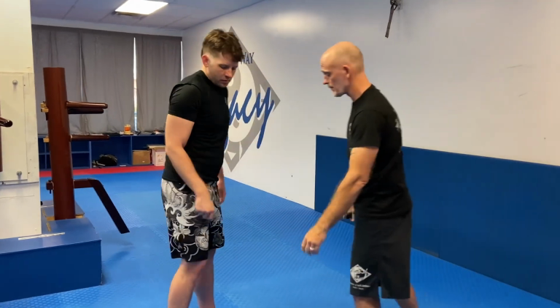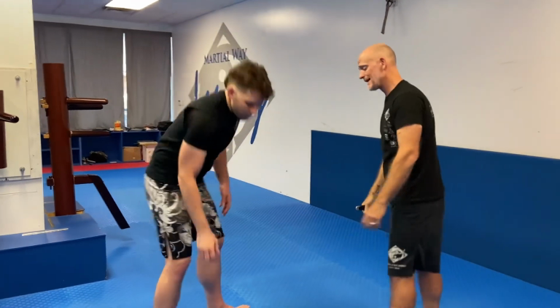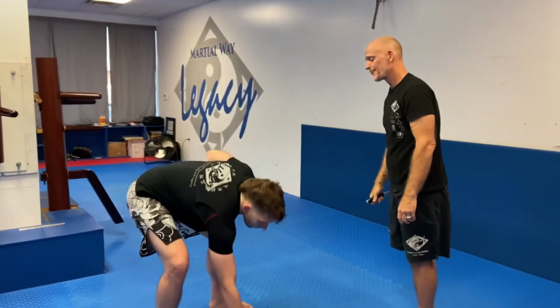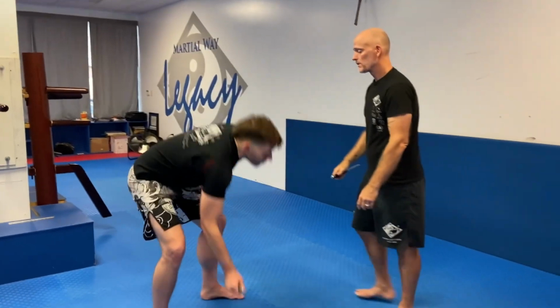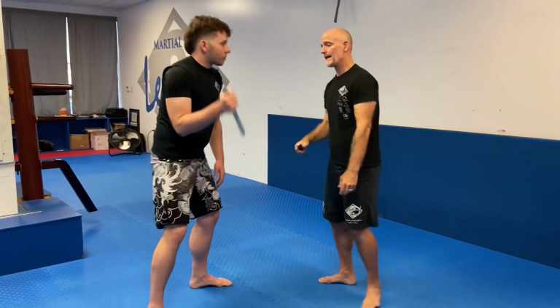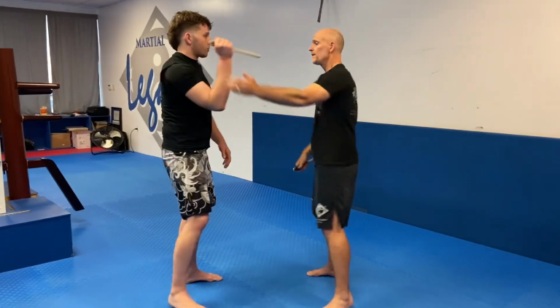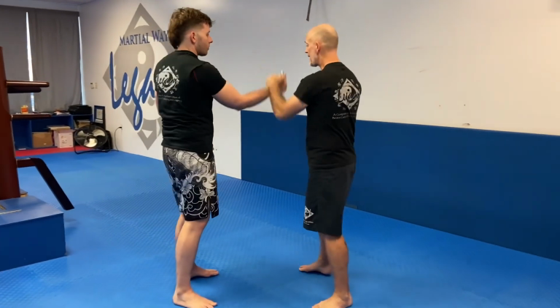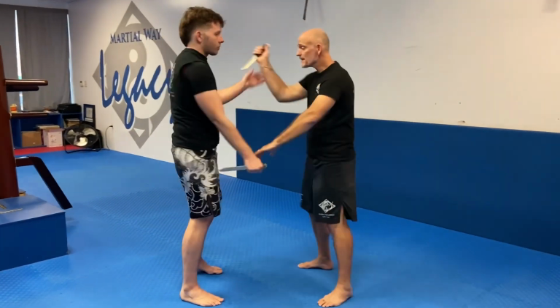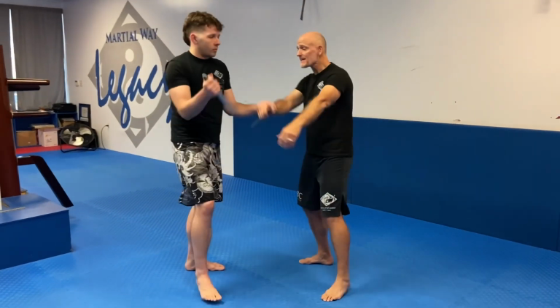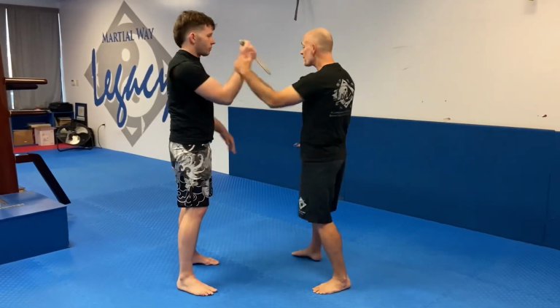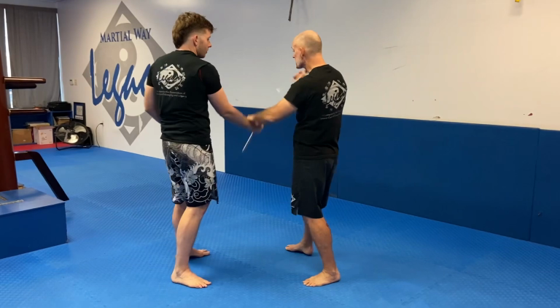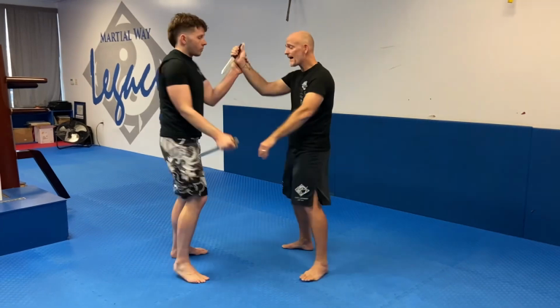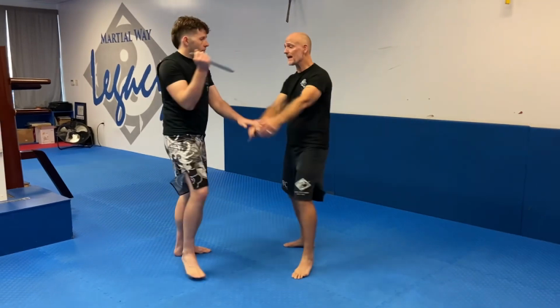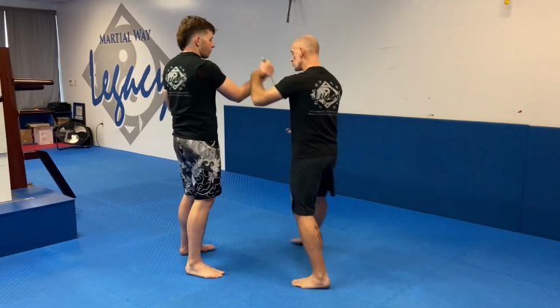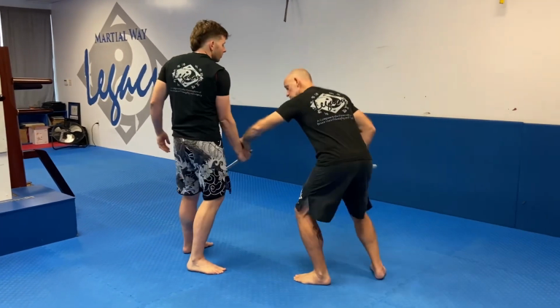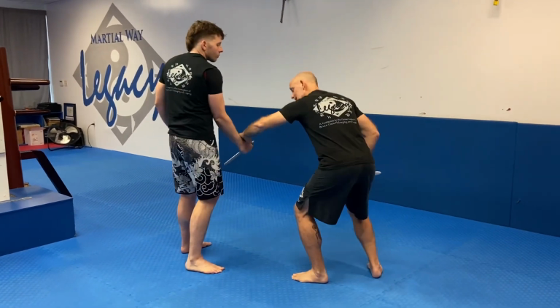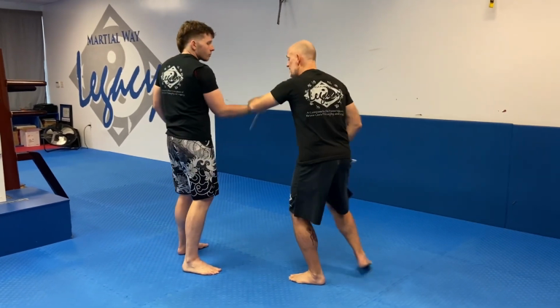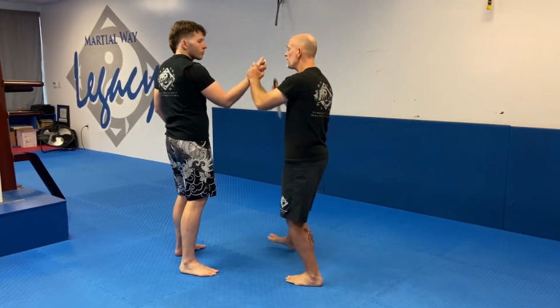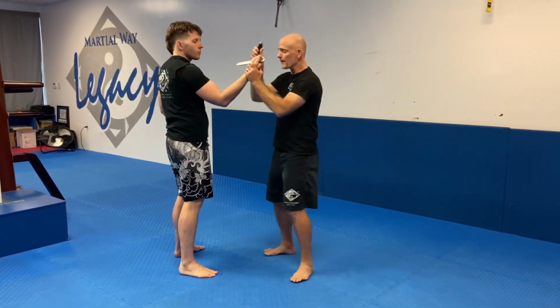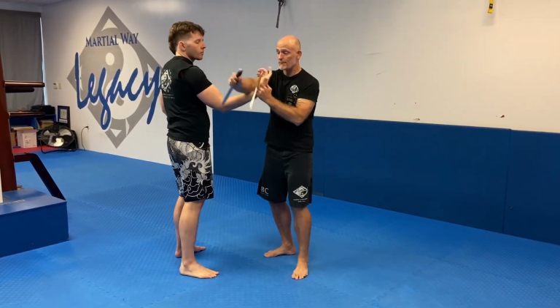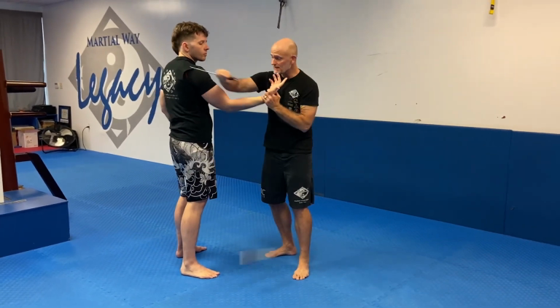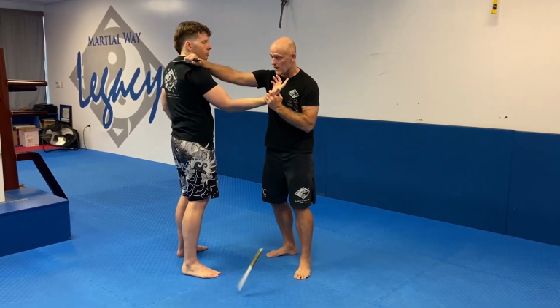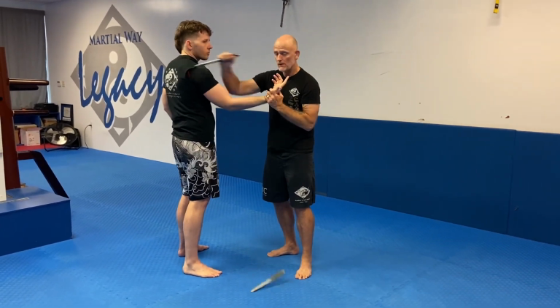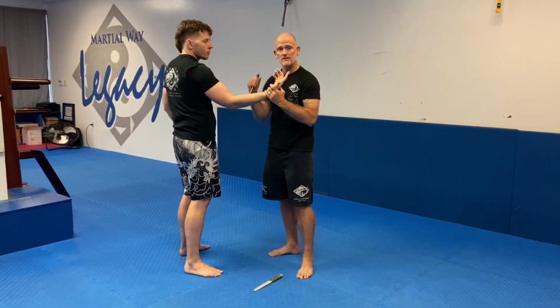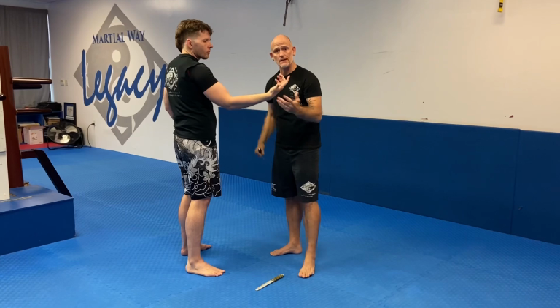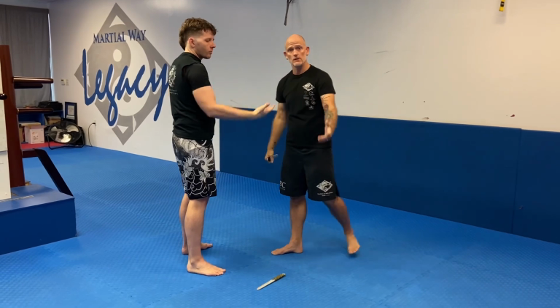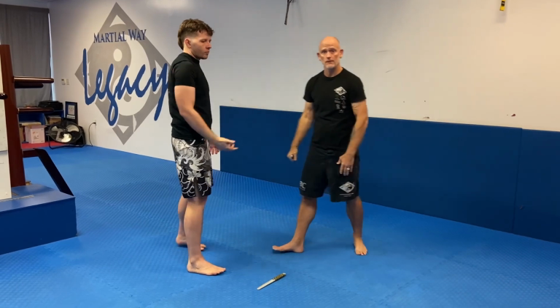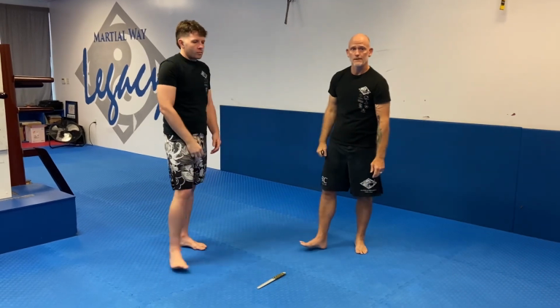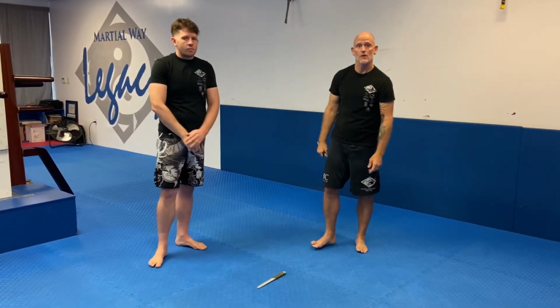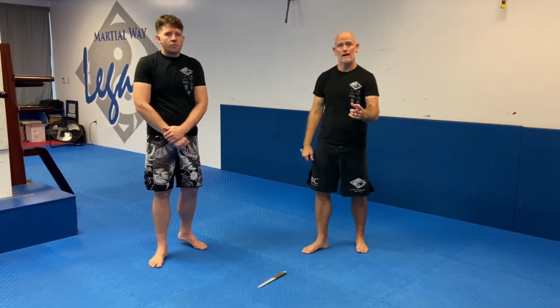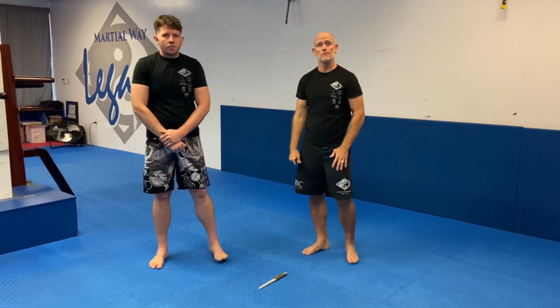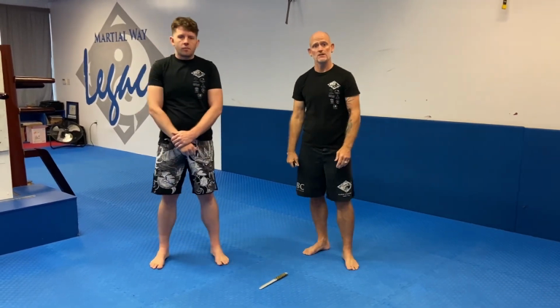So one more time. We're there — passing, passing, passing, passing. I scoop it and squat into the stab, bring it up, get the disarm and then terminate the drill. So add that one to your Pala Sut.